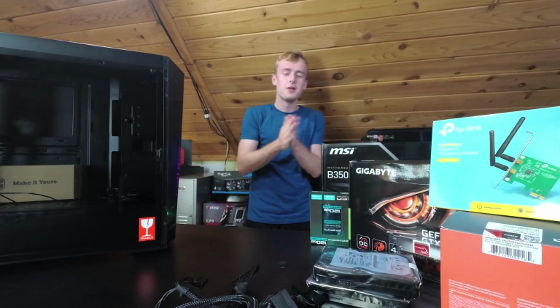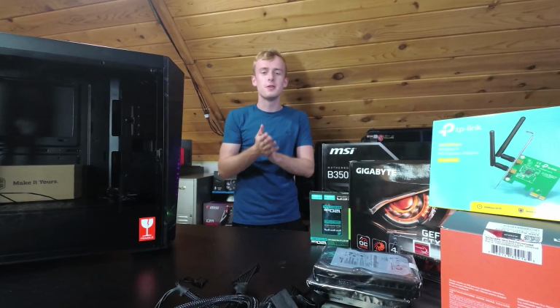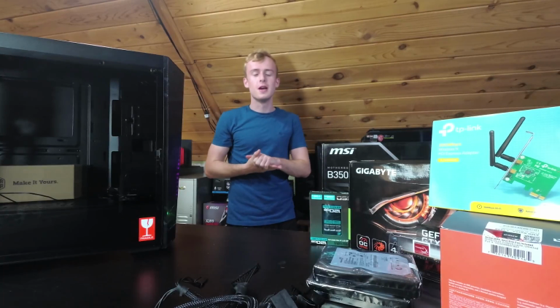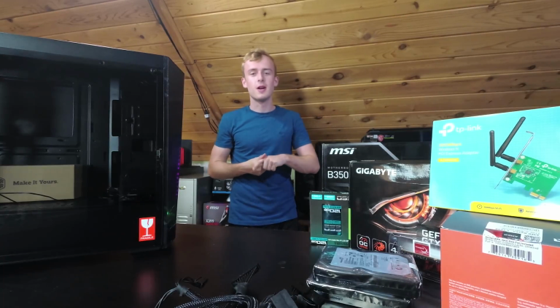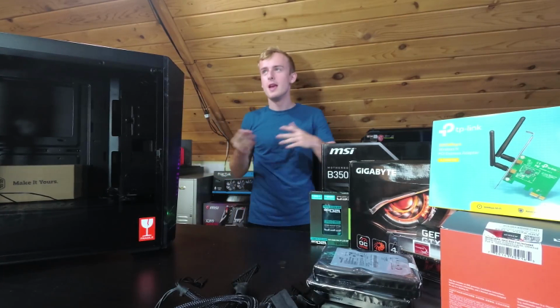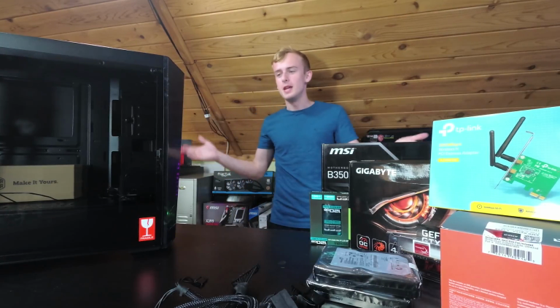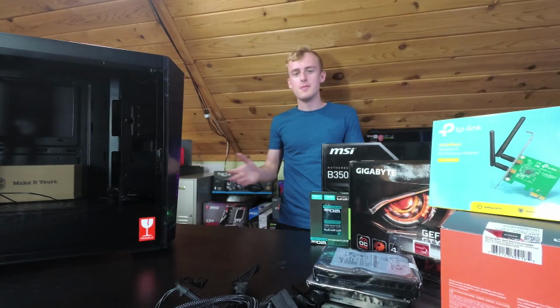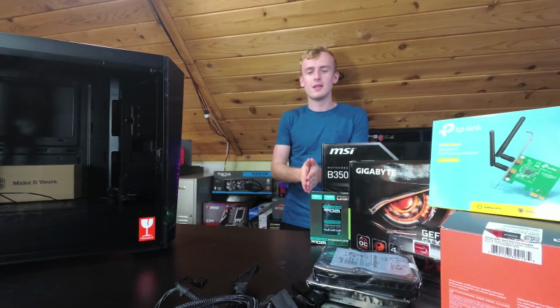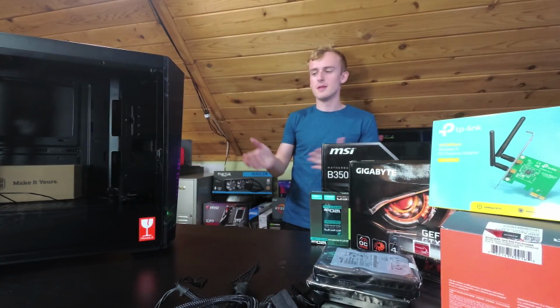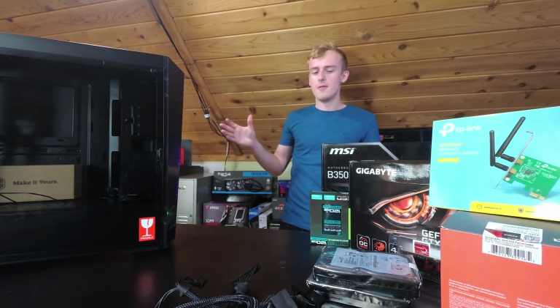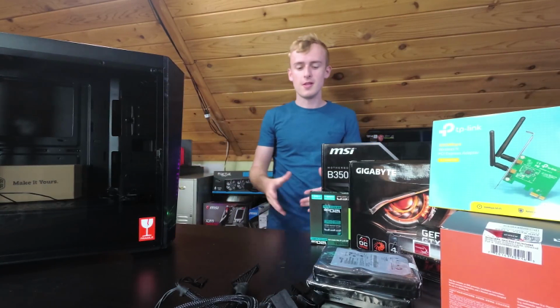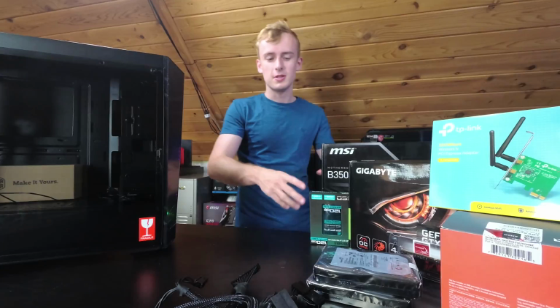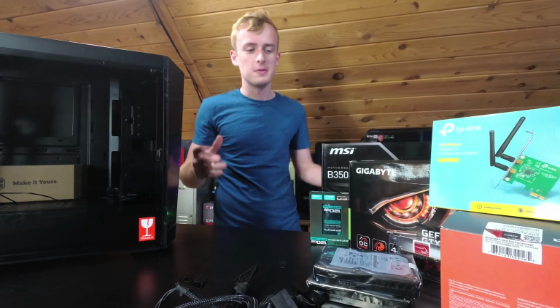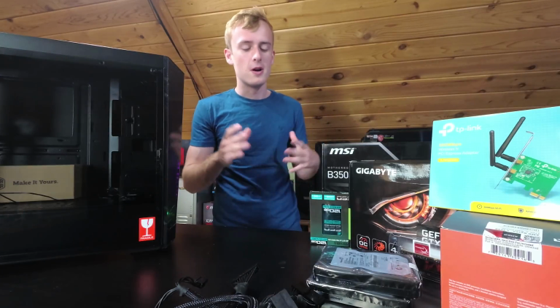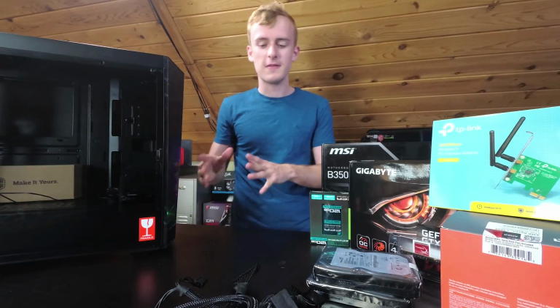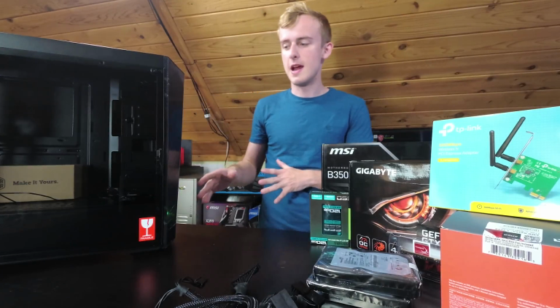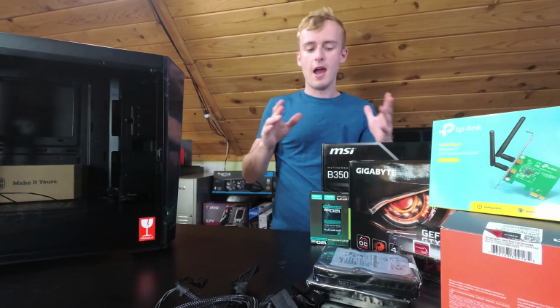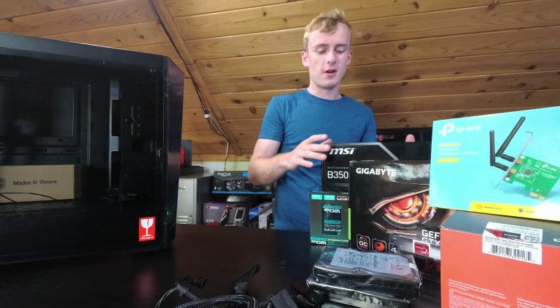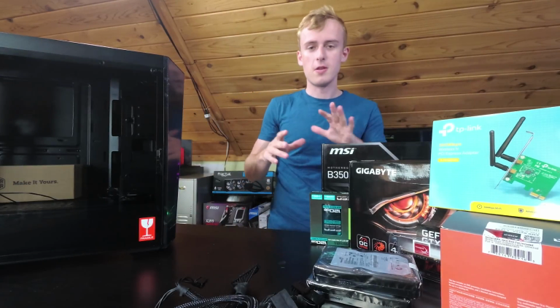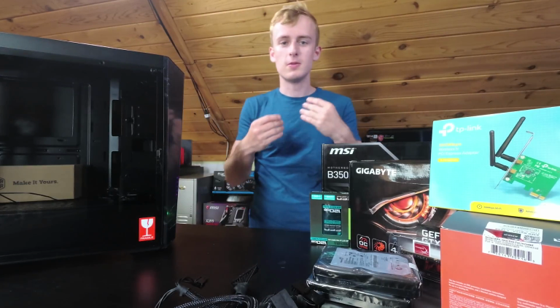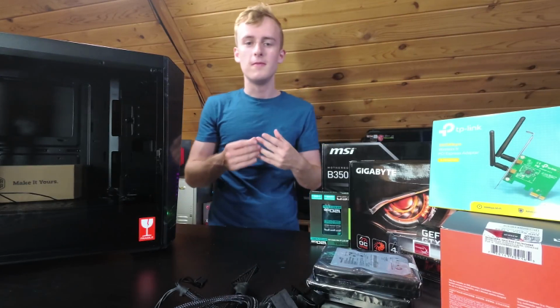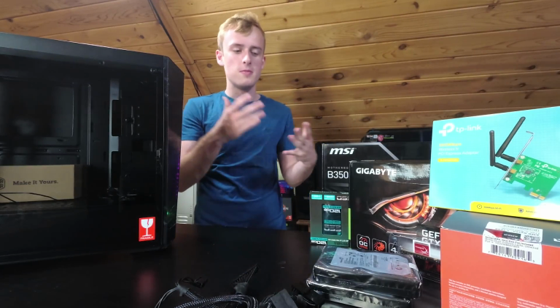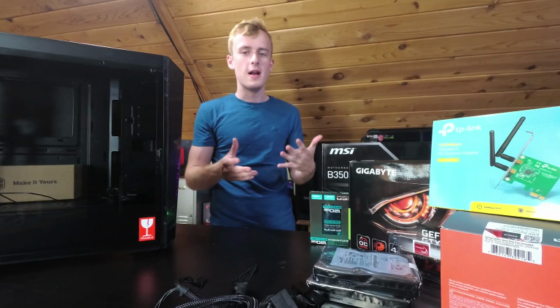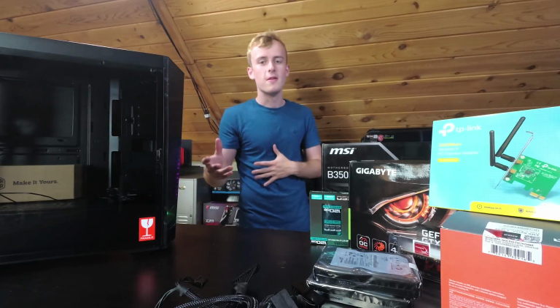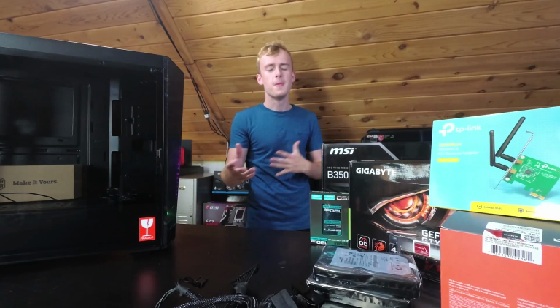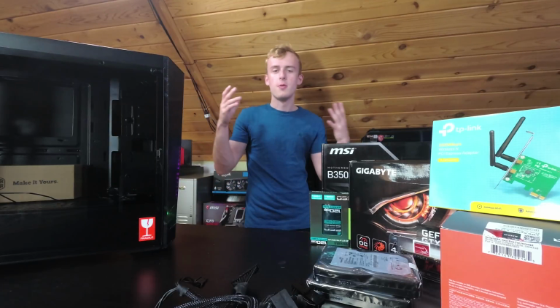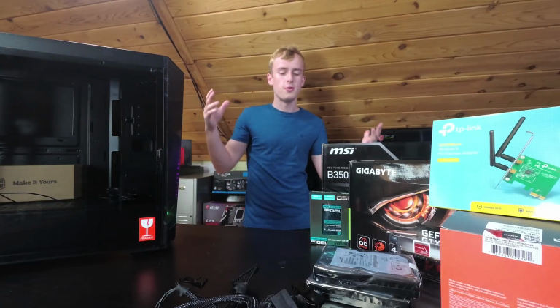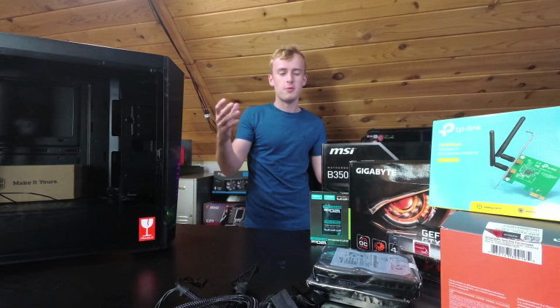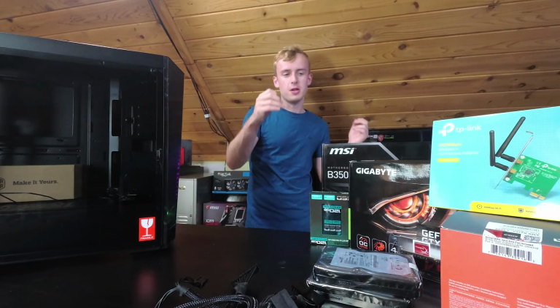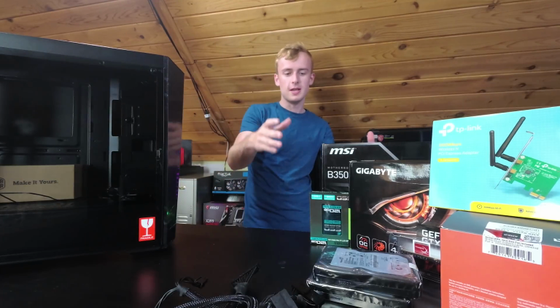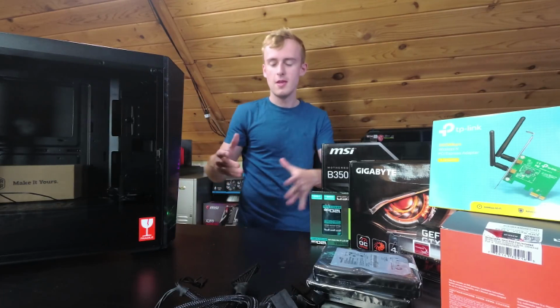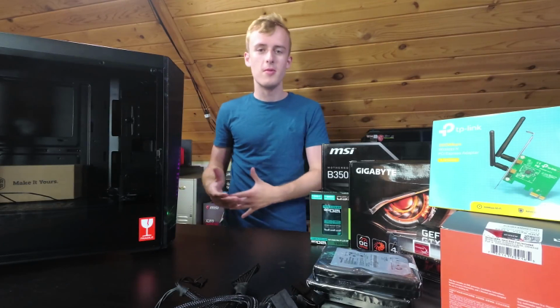Hello guys, welcome to 2,000 subscribers! Today we're going to be building this system. We're going to get into it — just going to start ripping stuff apart, trying to get everything set out, and then we'll start on the motherboard. You guys will get a close-up video. This will be more of a time-lapse kind of video, and then we'll go through and set up everything and start building.